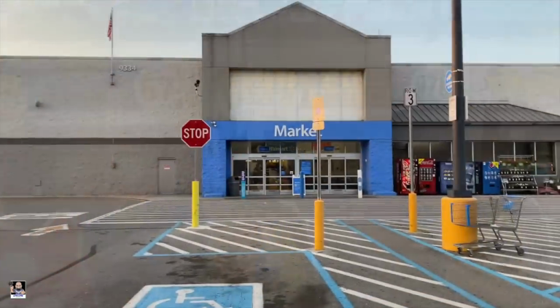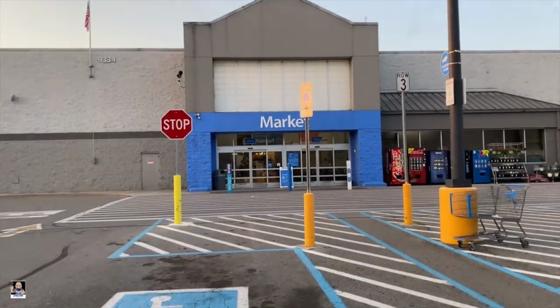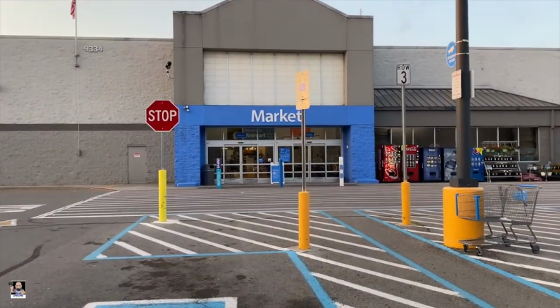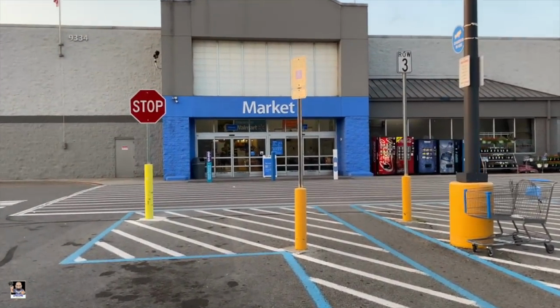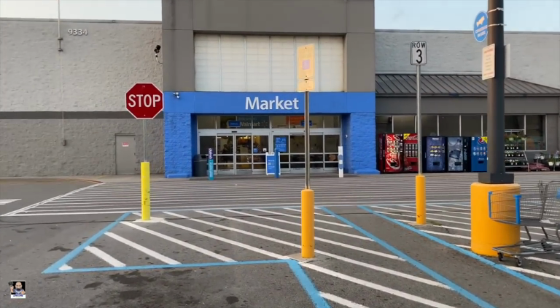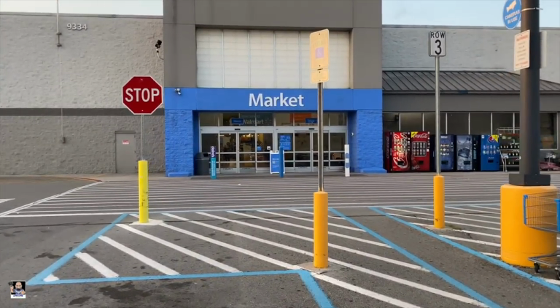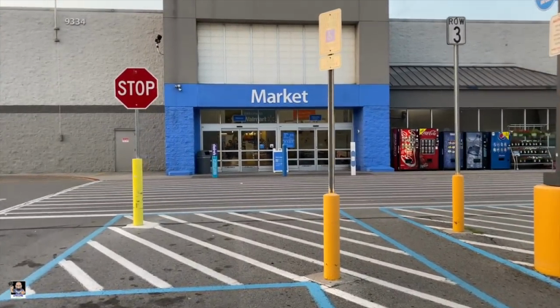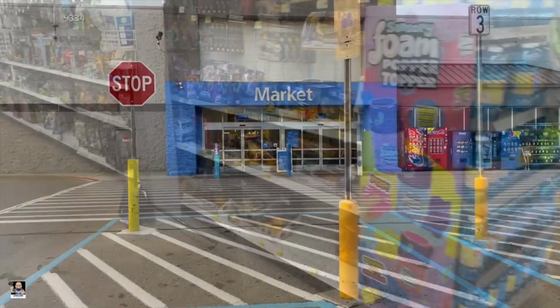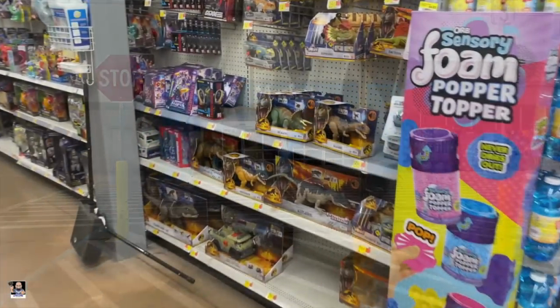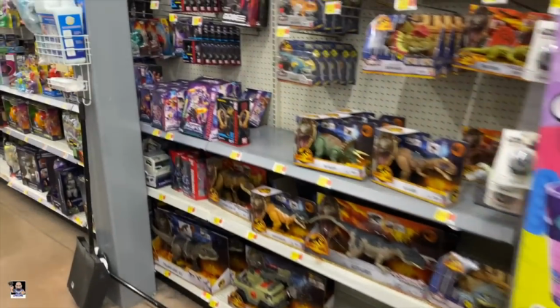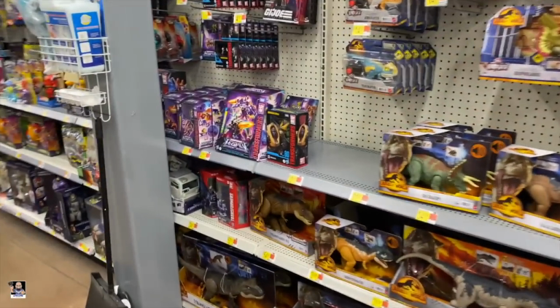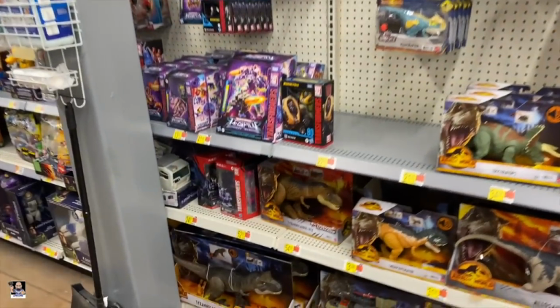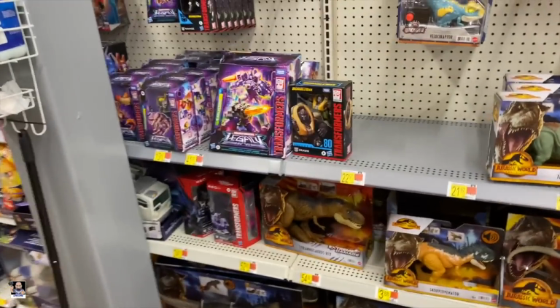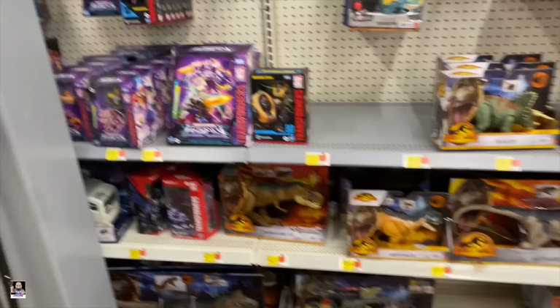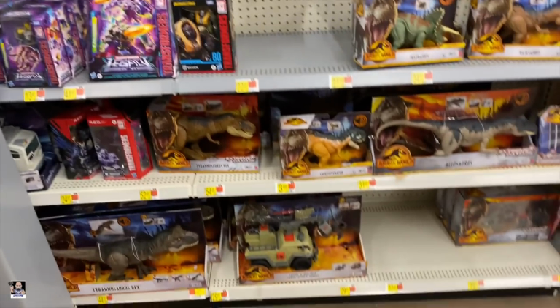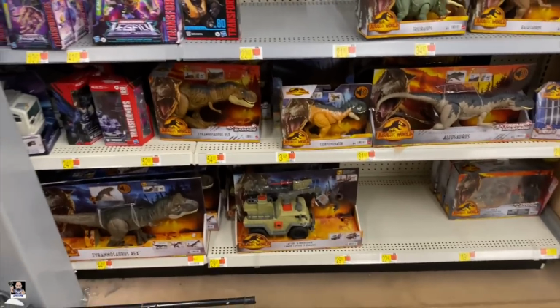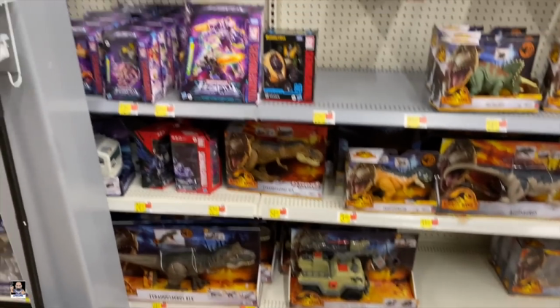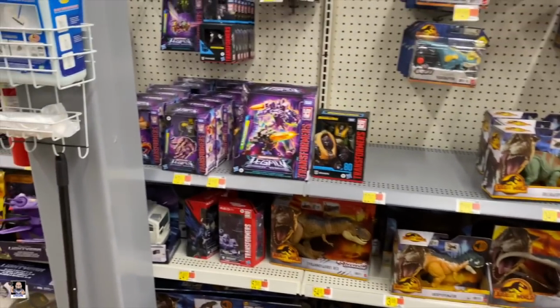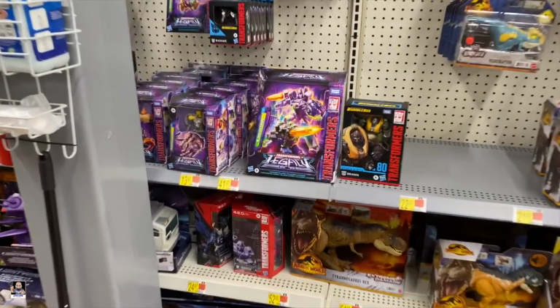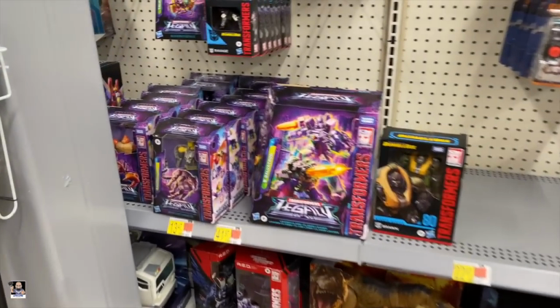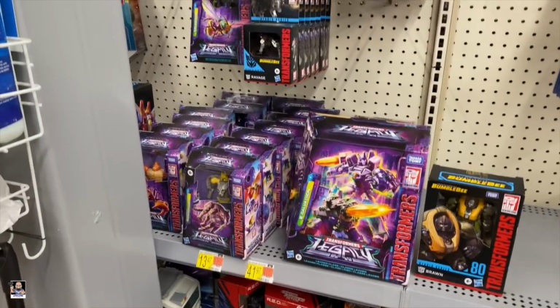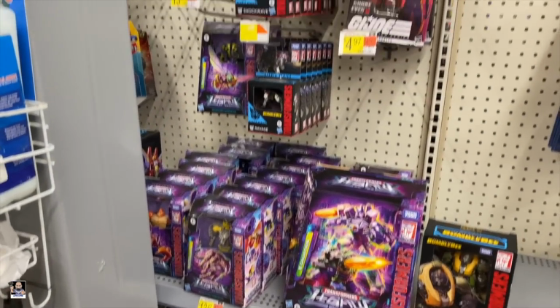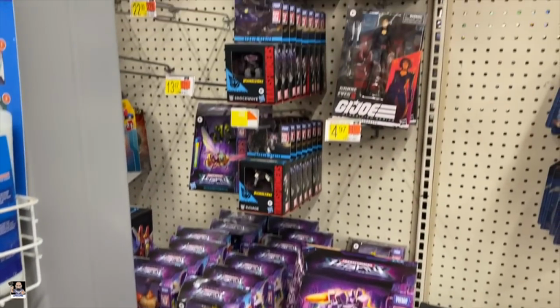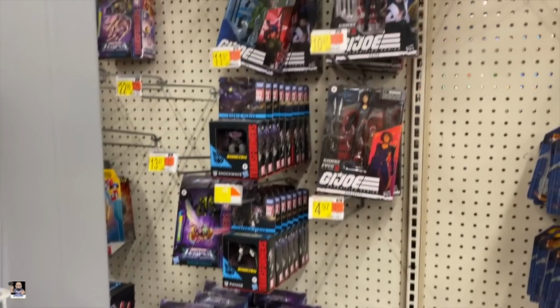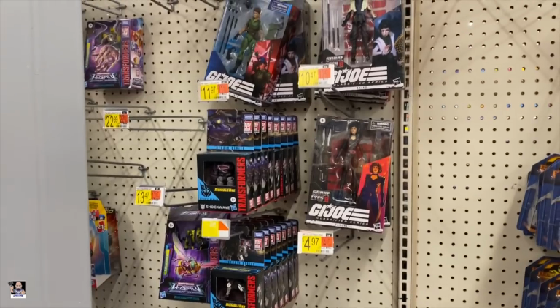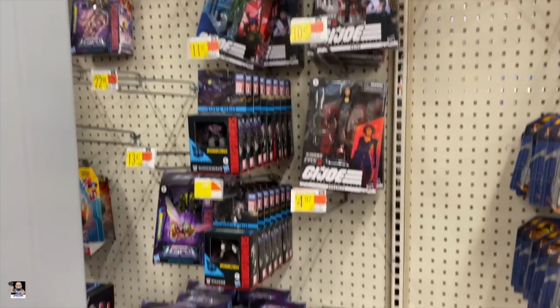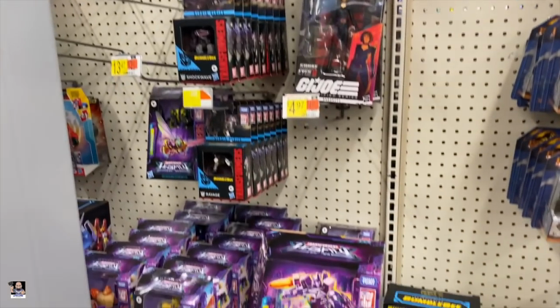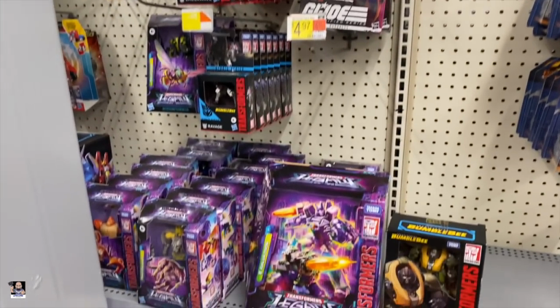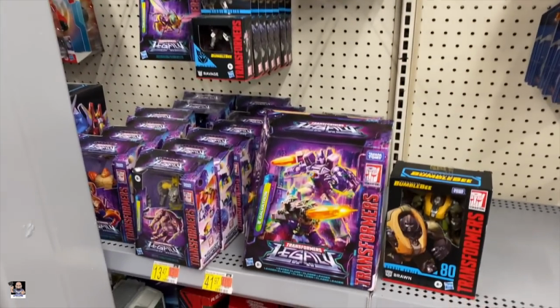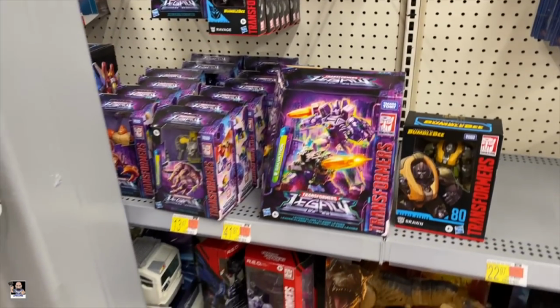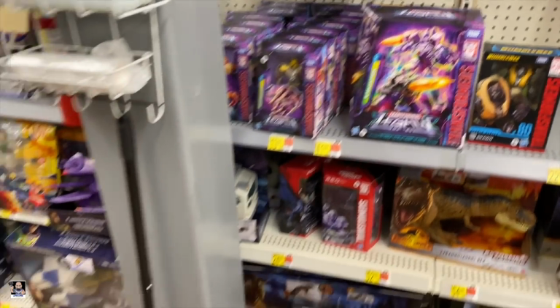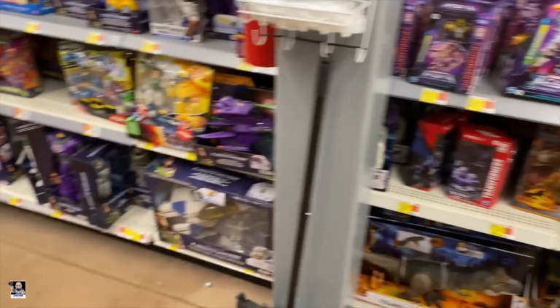All right everybody, Walmart number two. Another Walmart I have not been to in about the same amount of time — it's been a couple months.